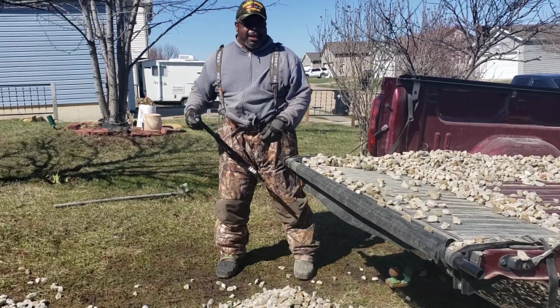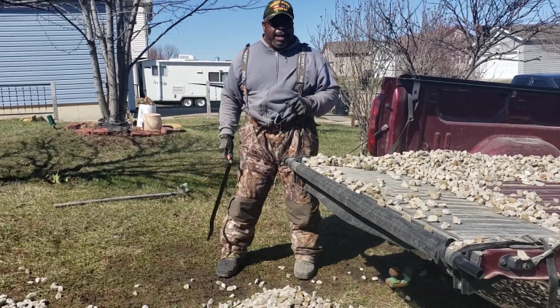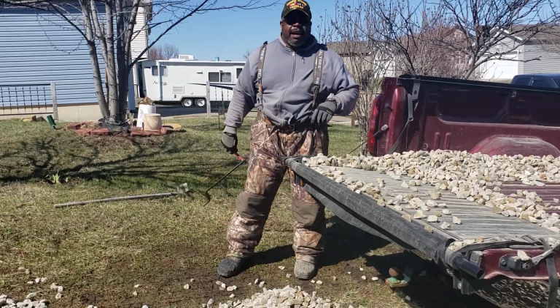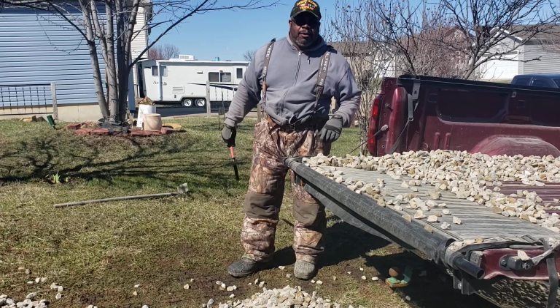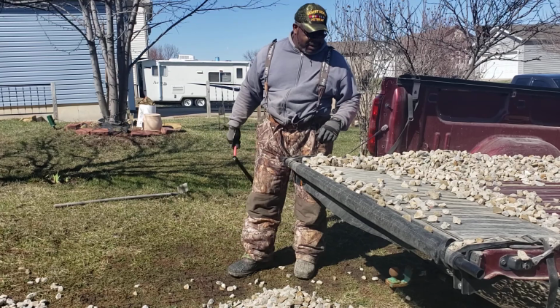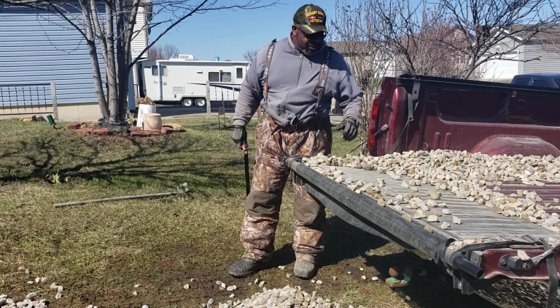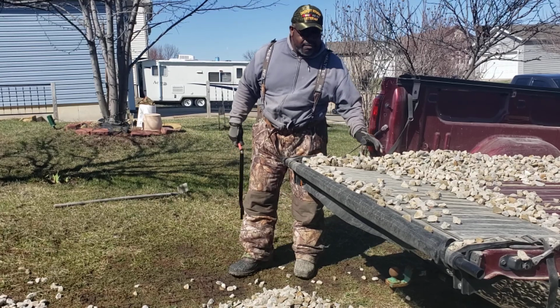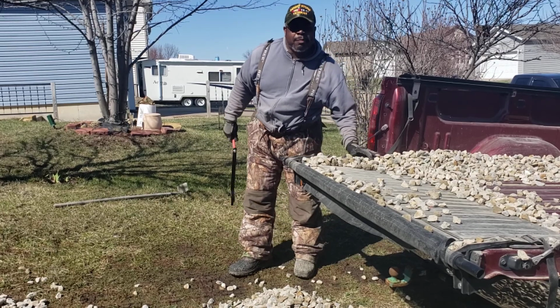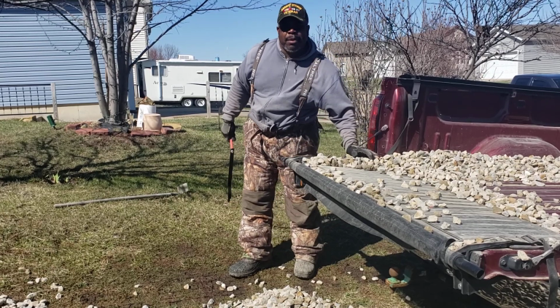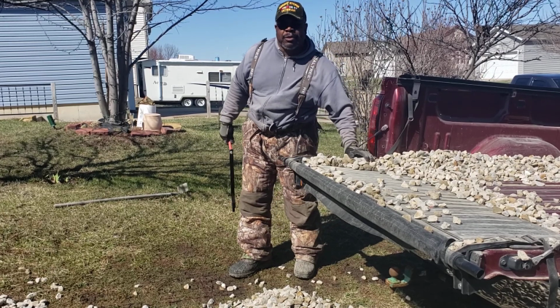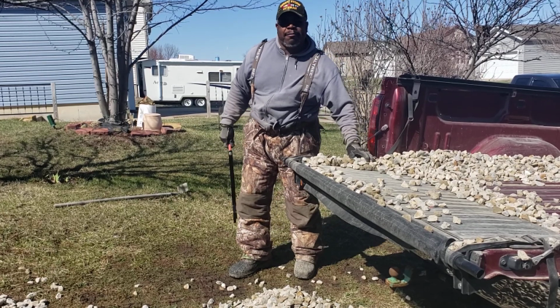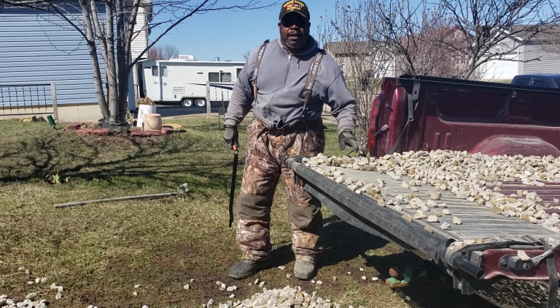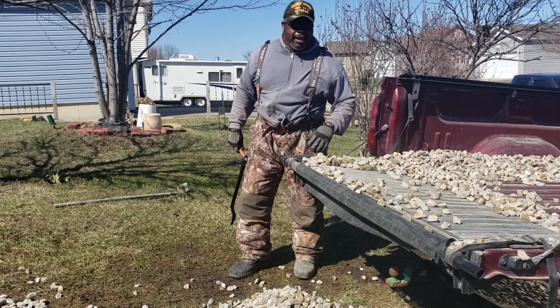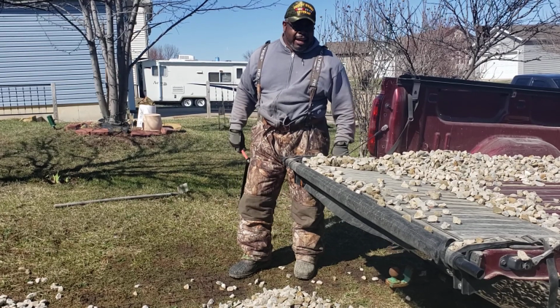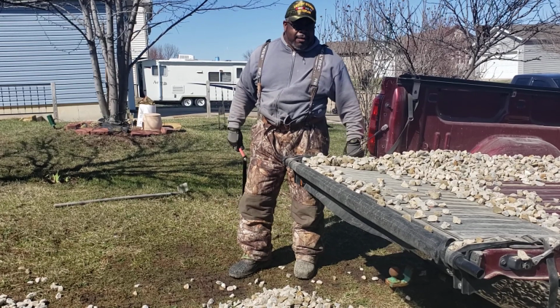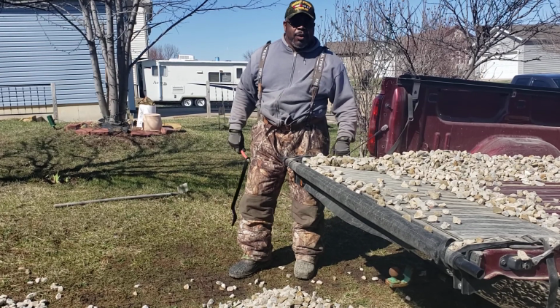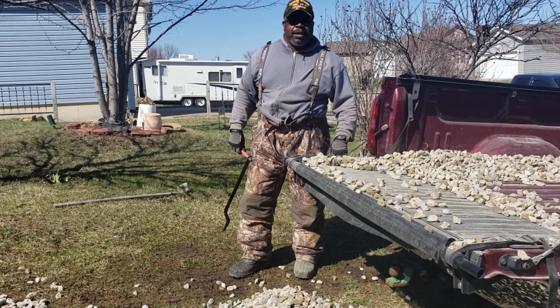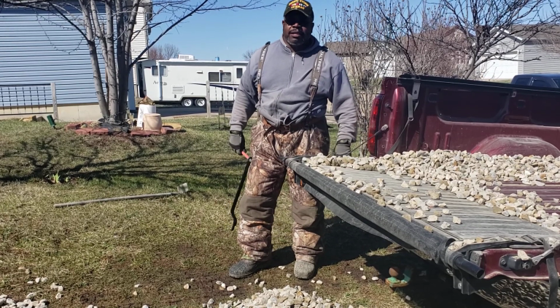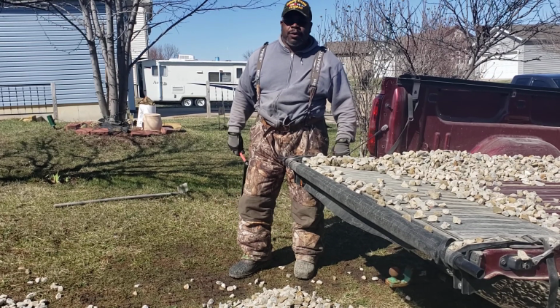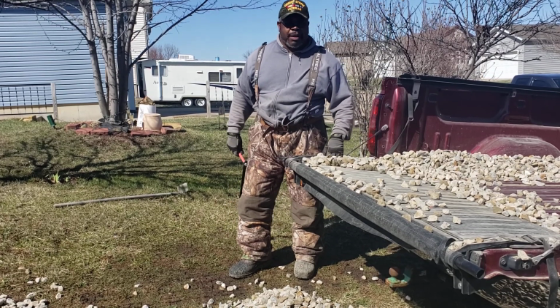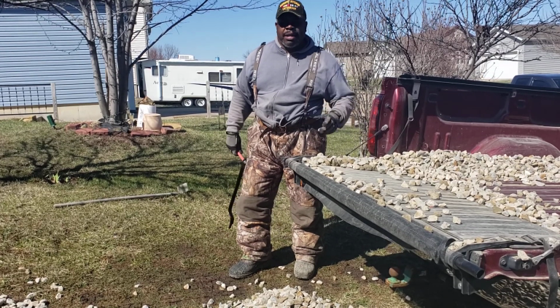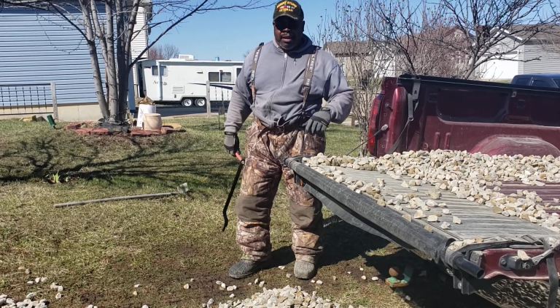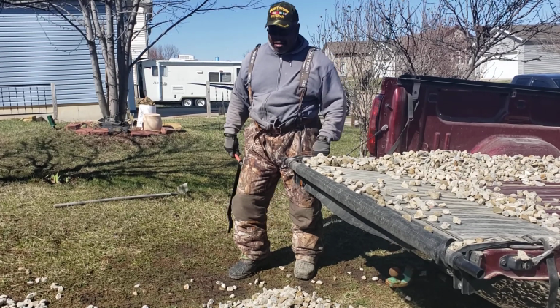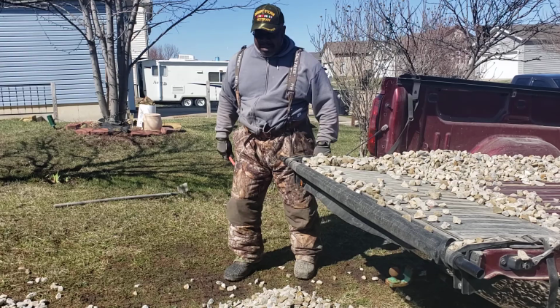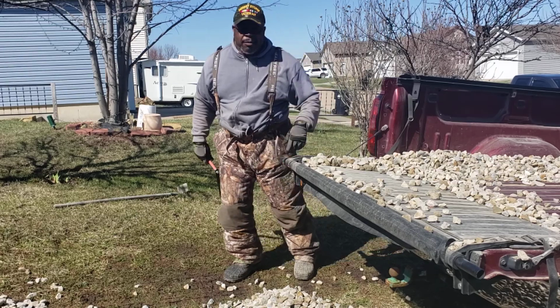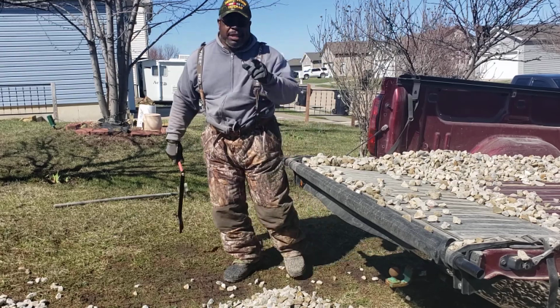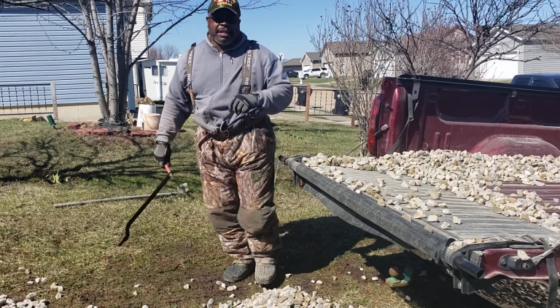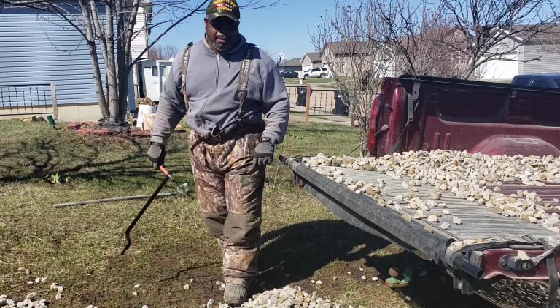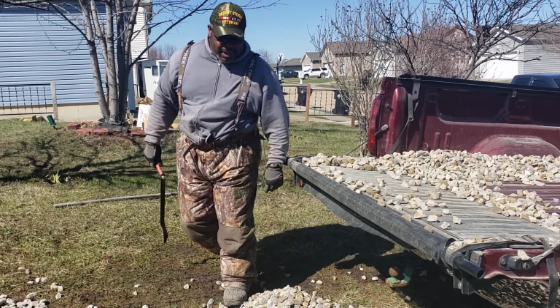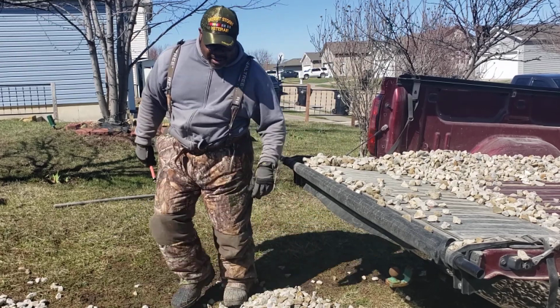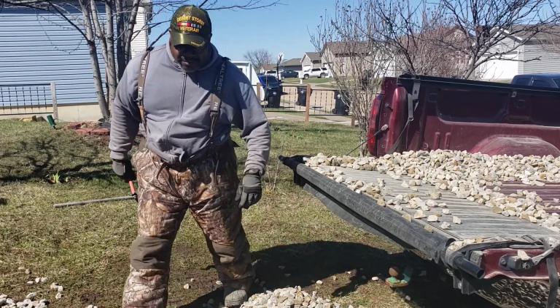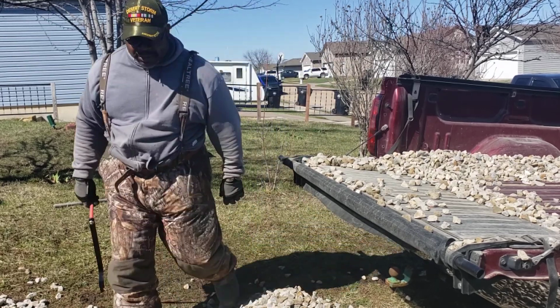On Non Outdoor Adventures, building my boat driveway. Woo! That's some work but I'm done now. We'll see you next time on Non Outdoor Adventures.